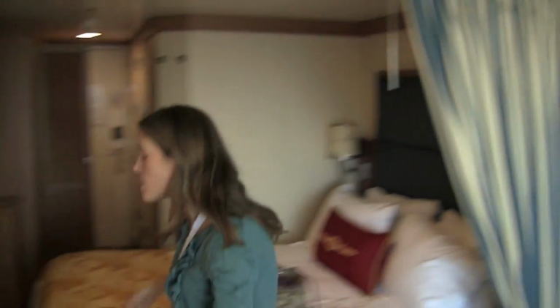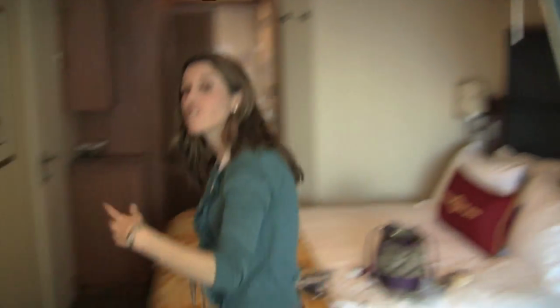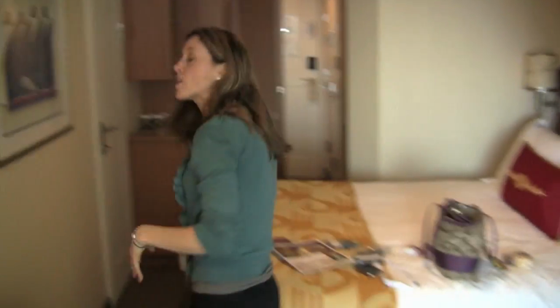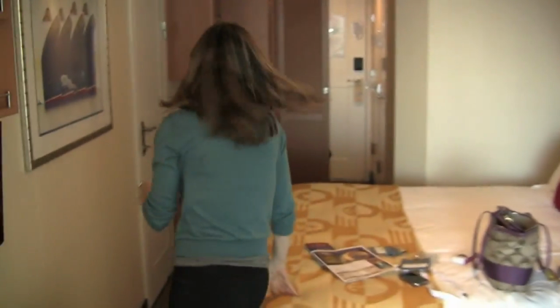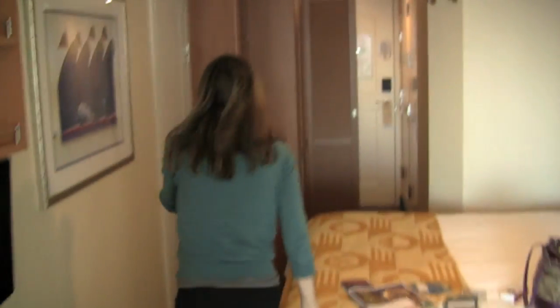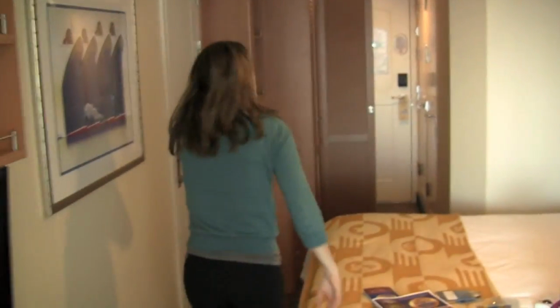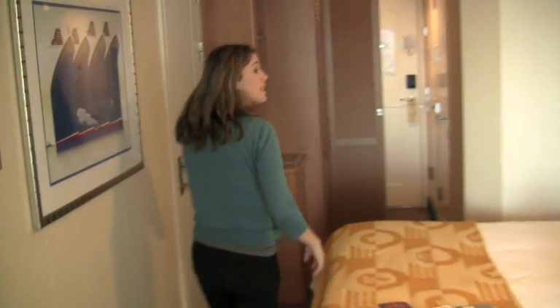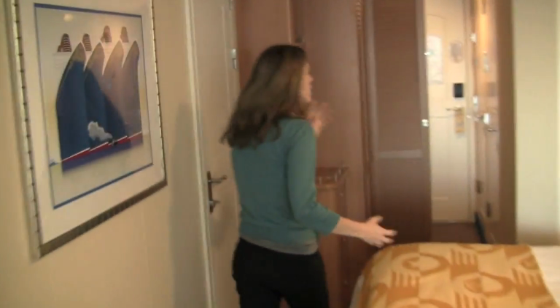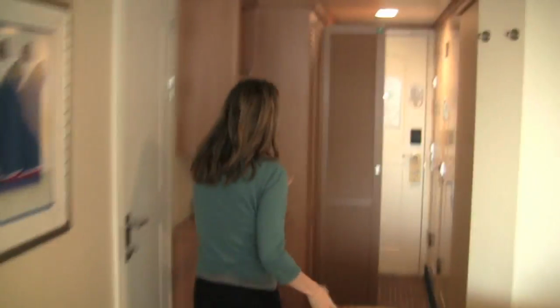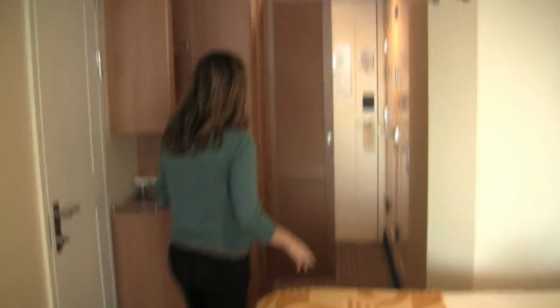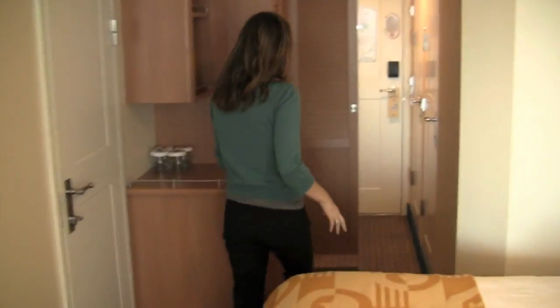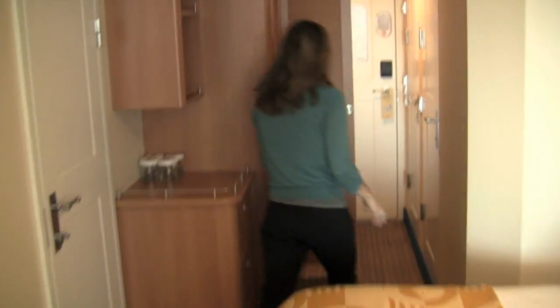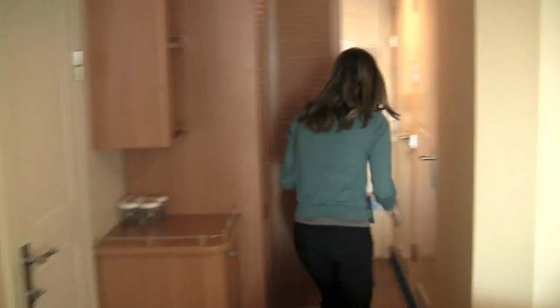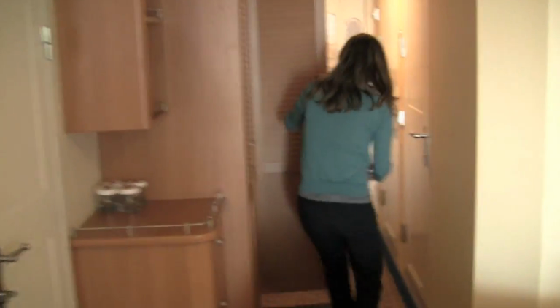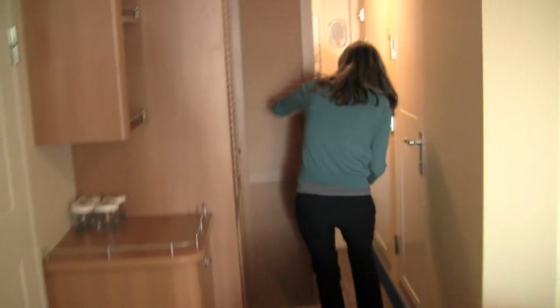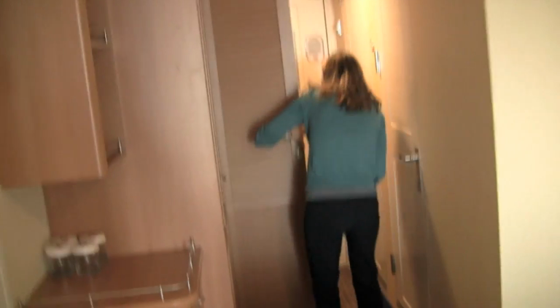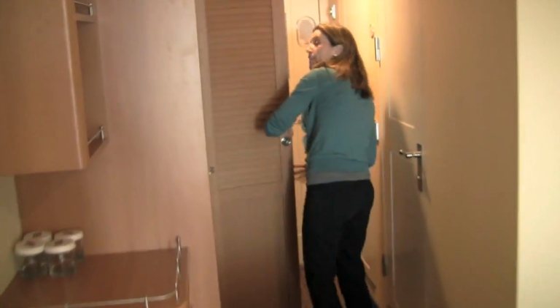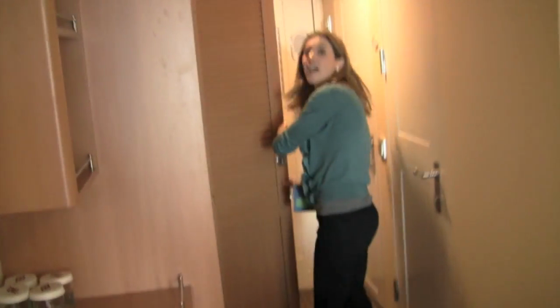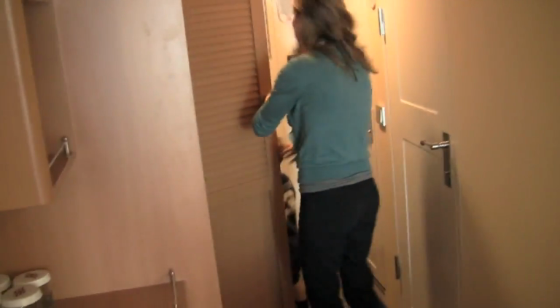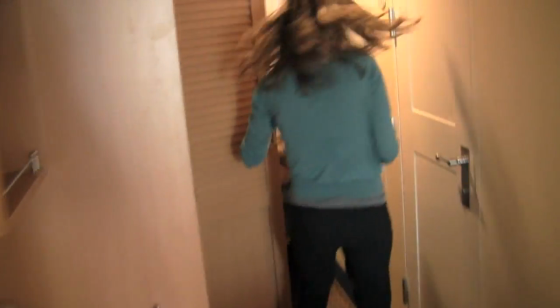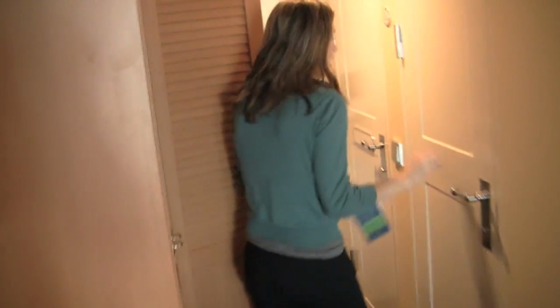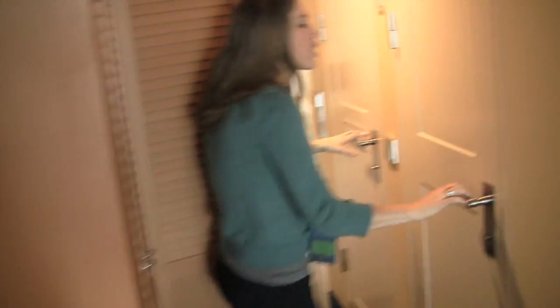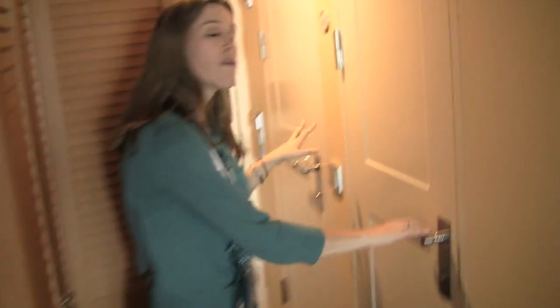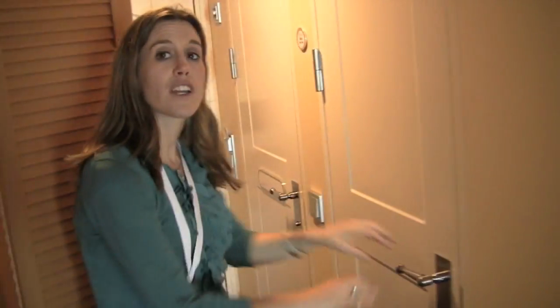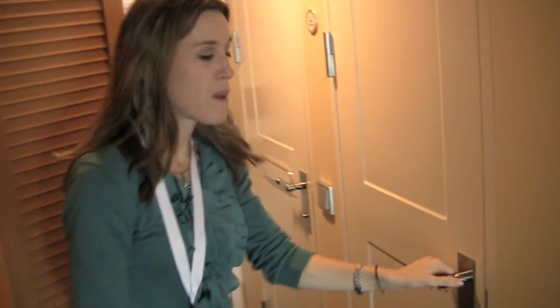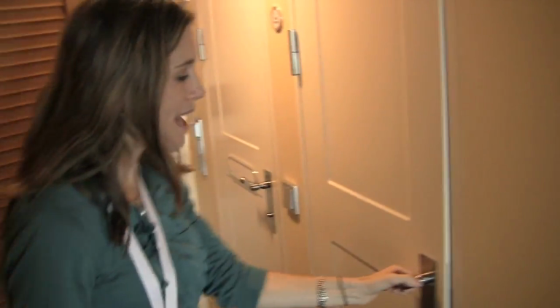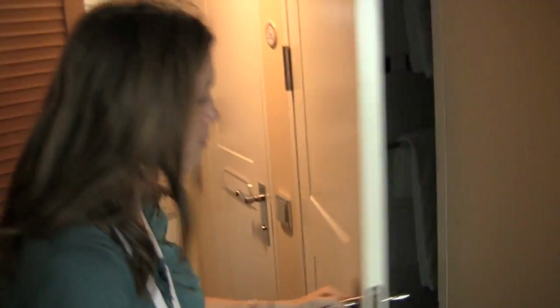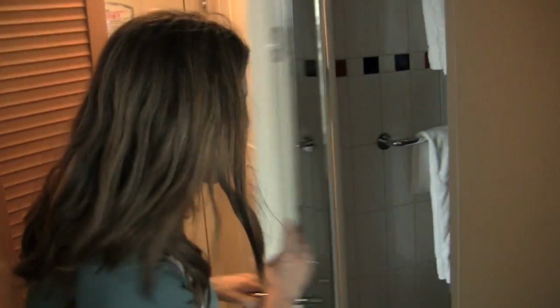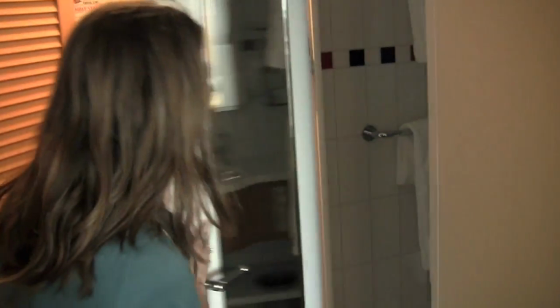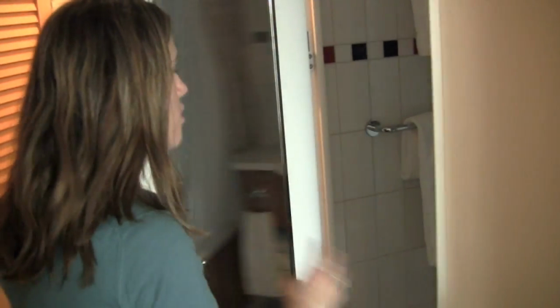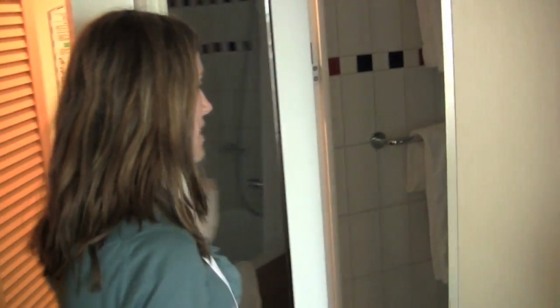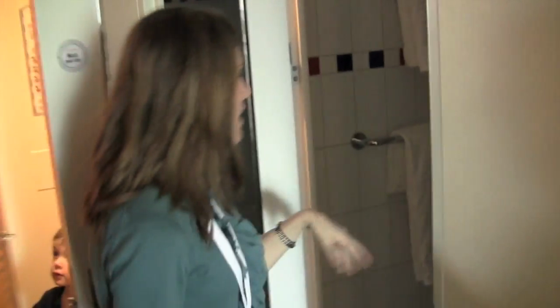Let me give you a quick tour of the bathroom. This is something that's really unique to the Disney ships. Looks like my son is hiding in the closet already over here! You've got what's called a split bathroom right here. You've got a sink.